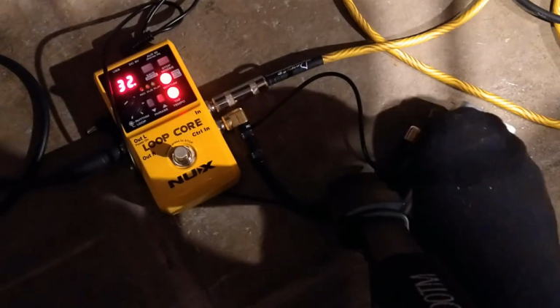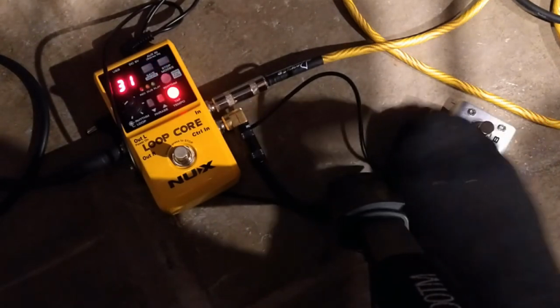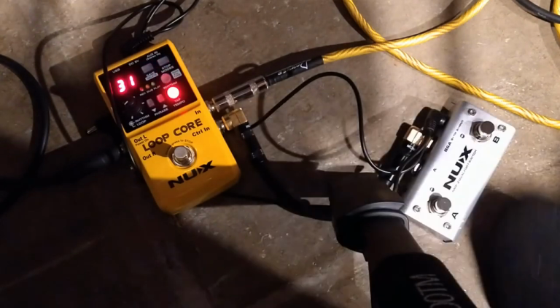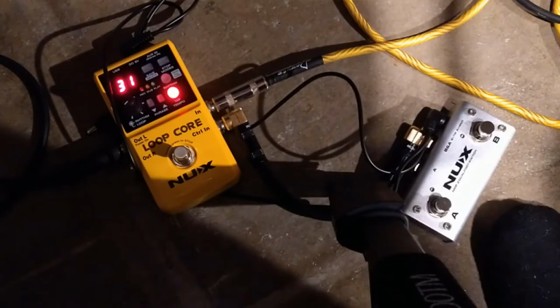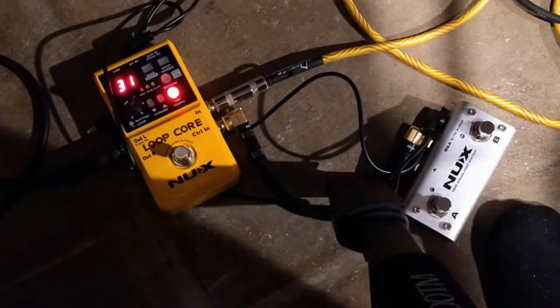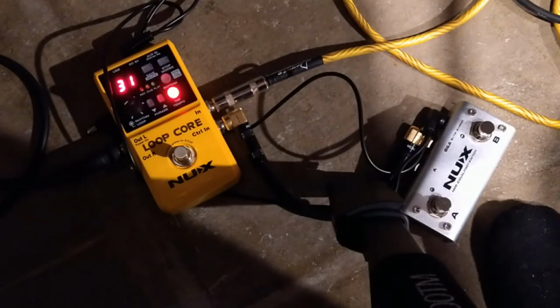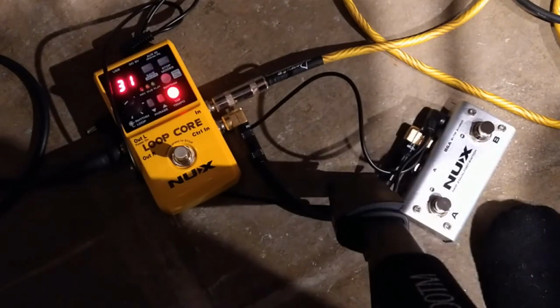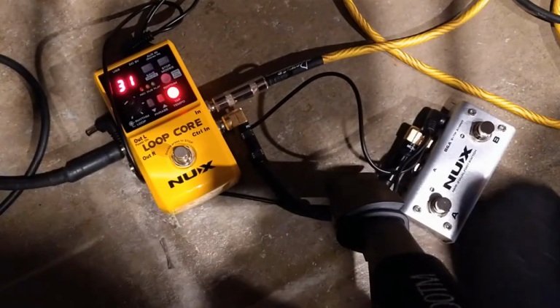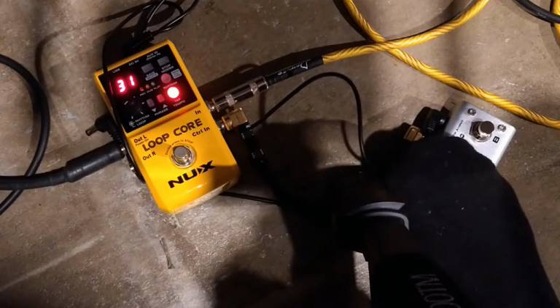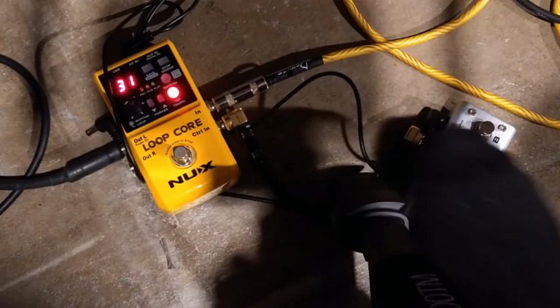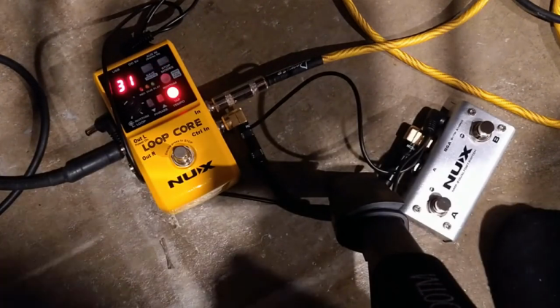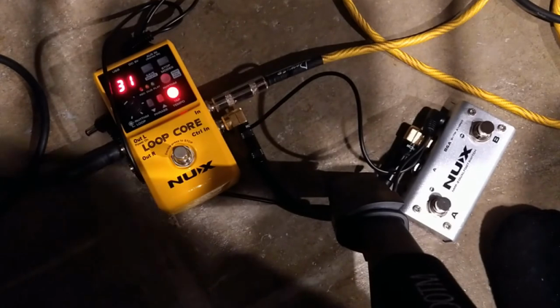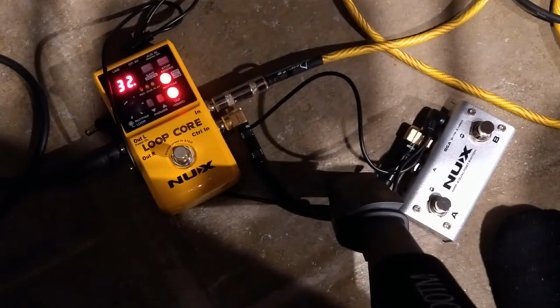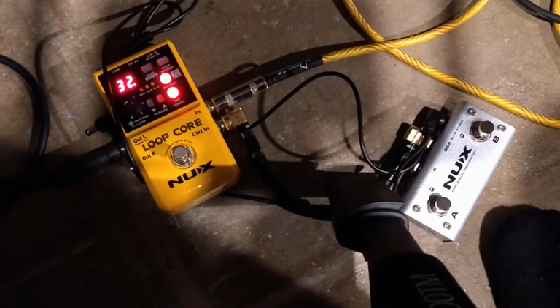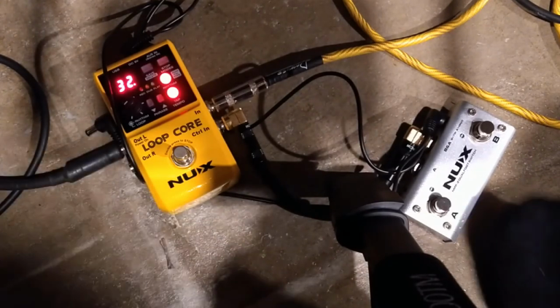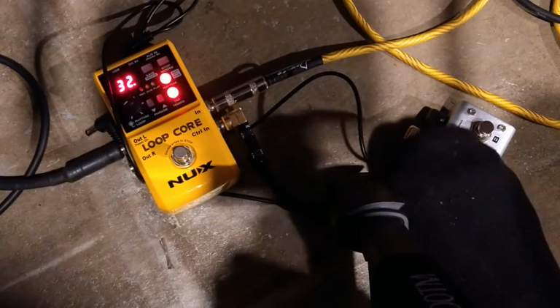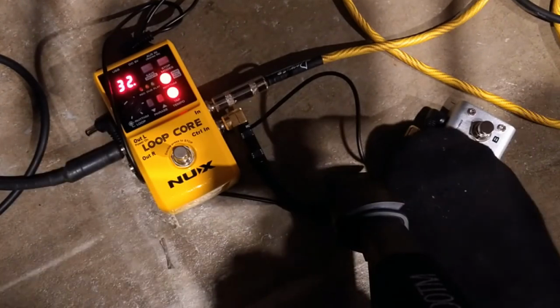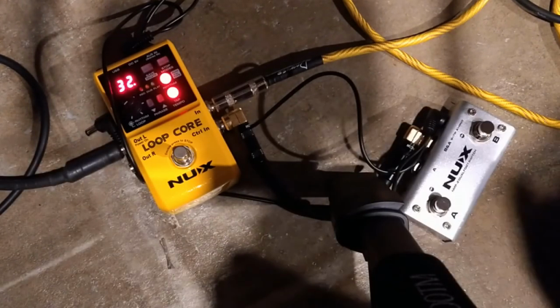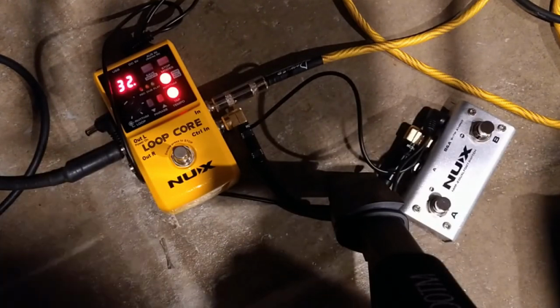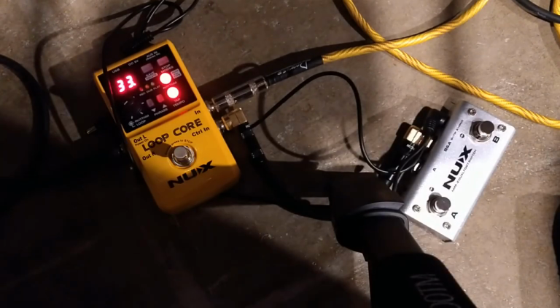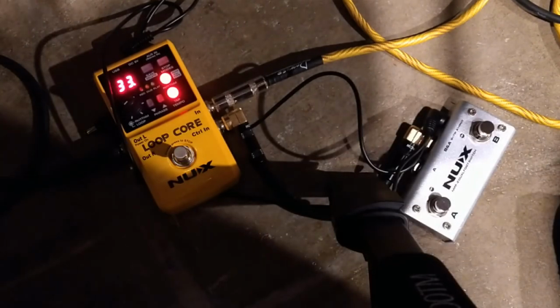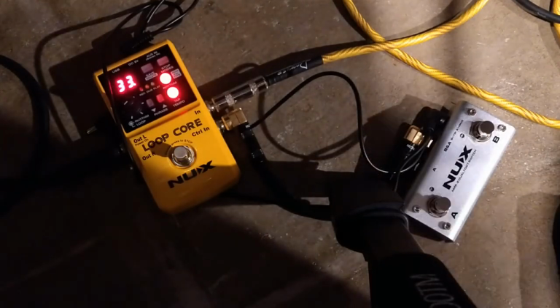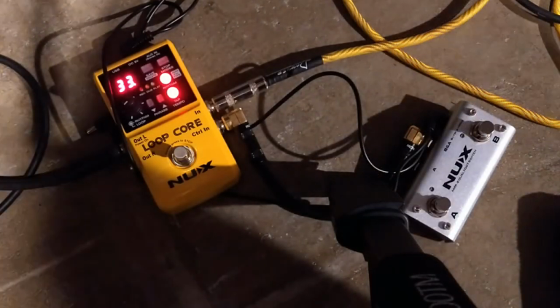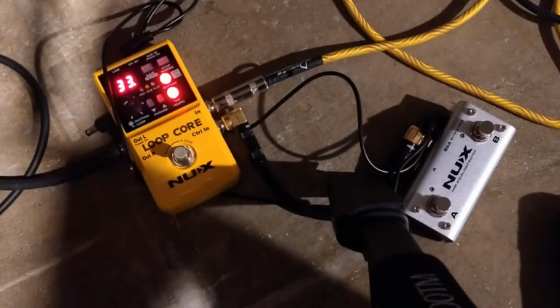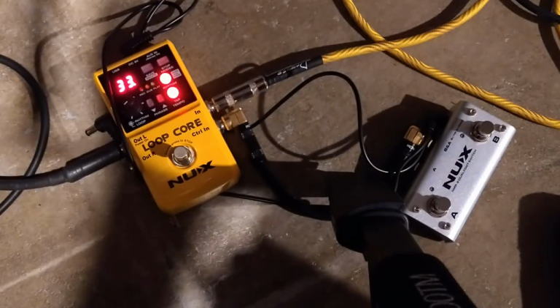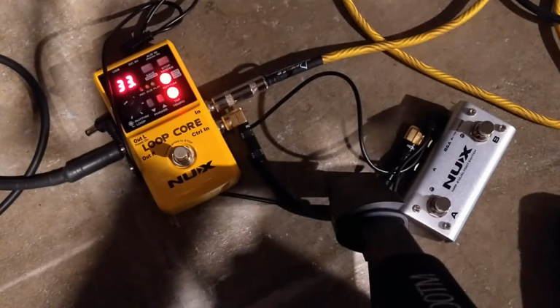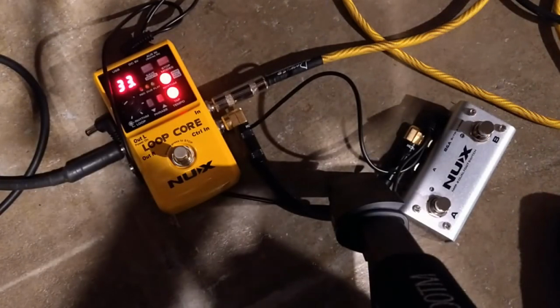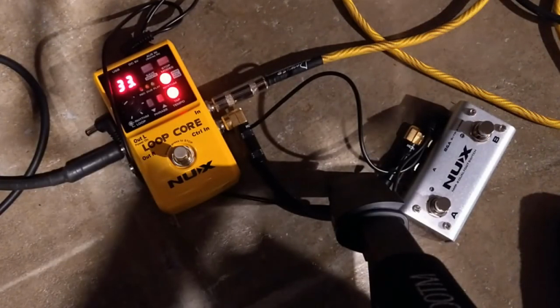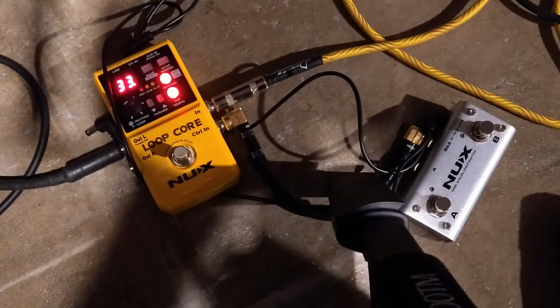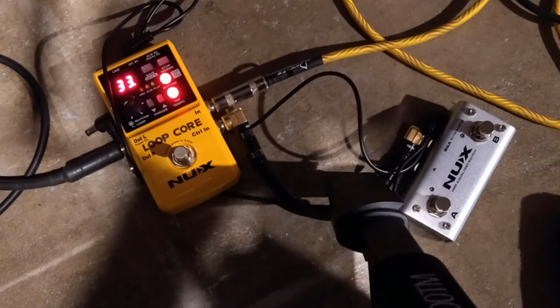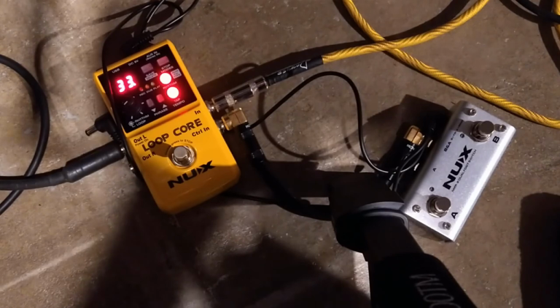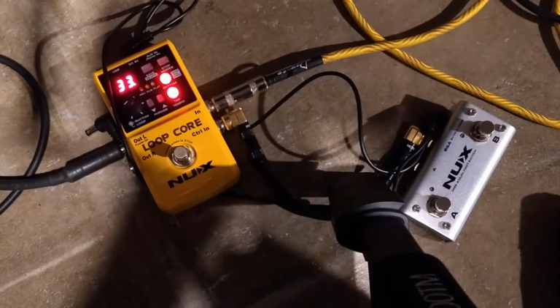The bad news is you can't create a brand new loop, then make another one, then switch back and forth between them without stopping to save the loops with your hands, which kills the live experience in my opinion.